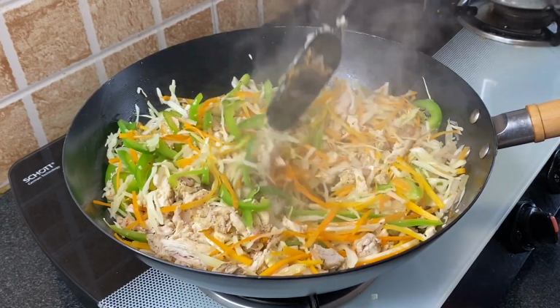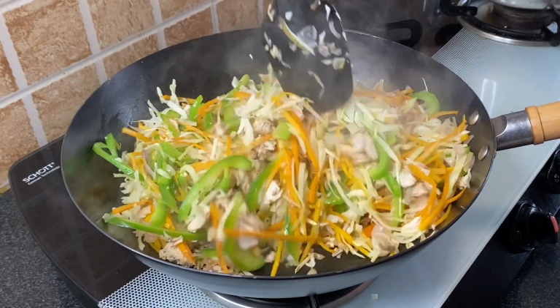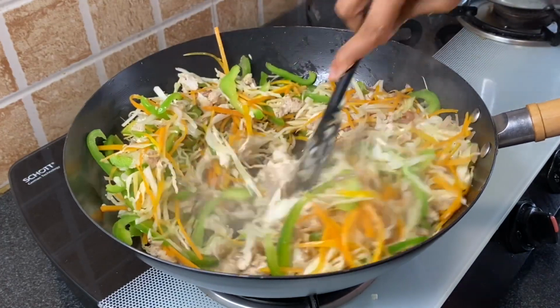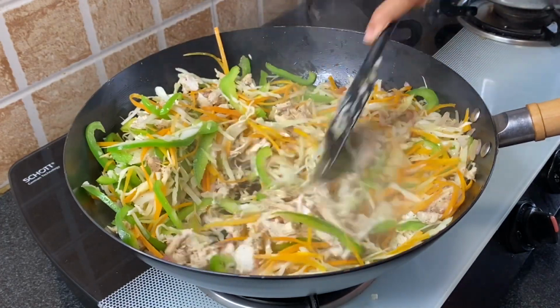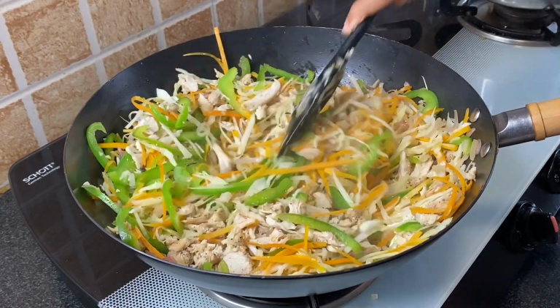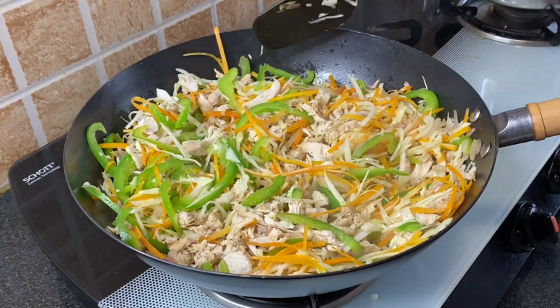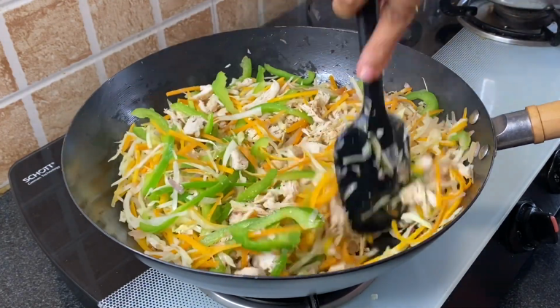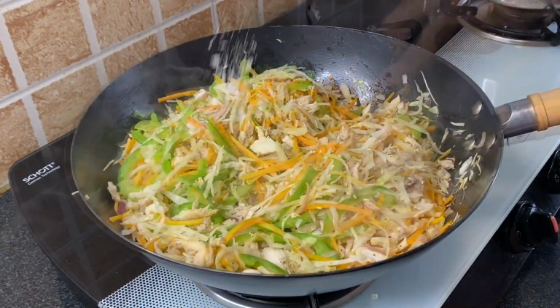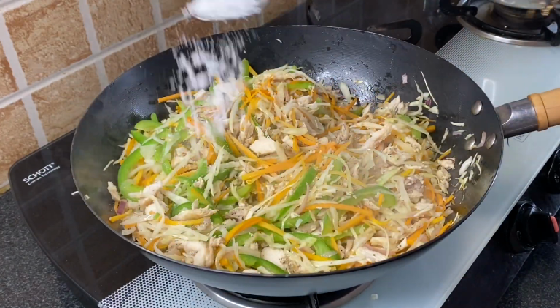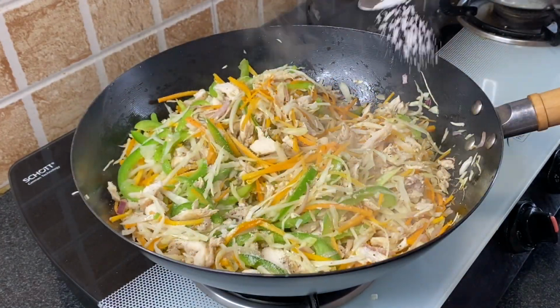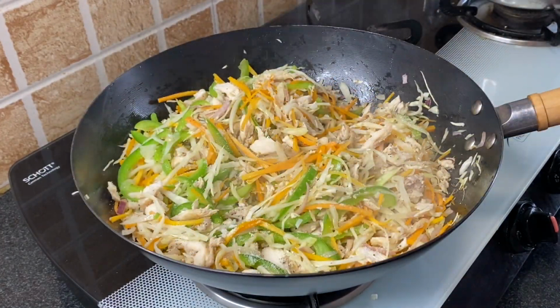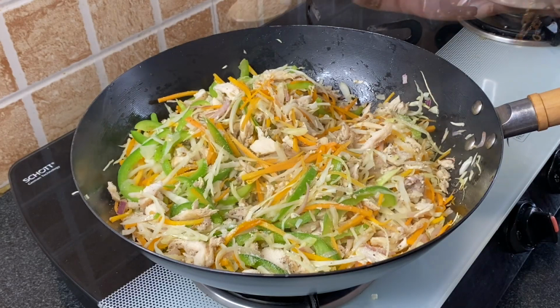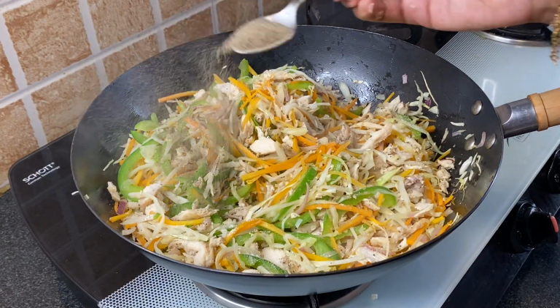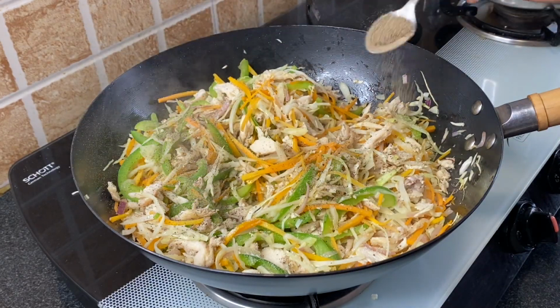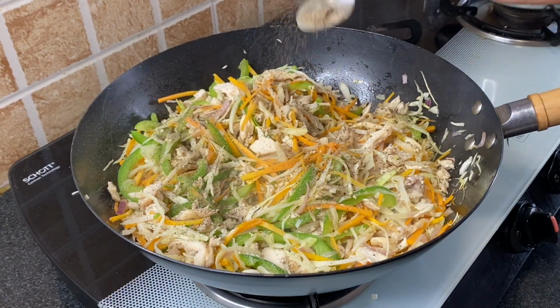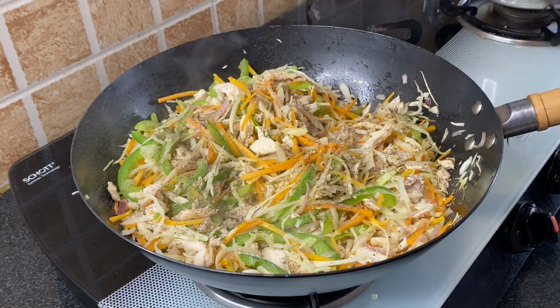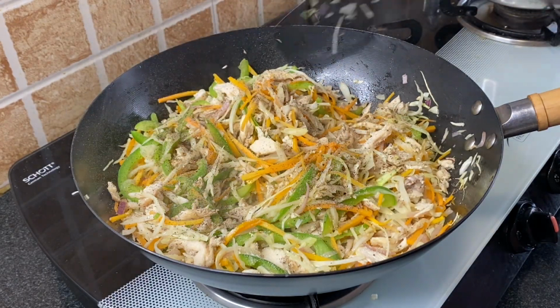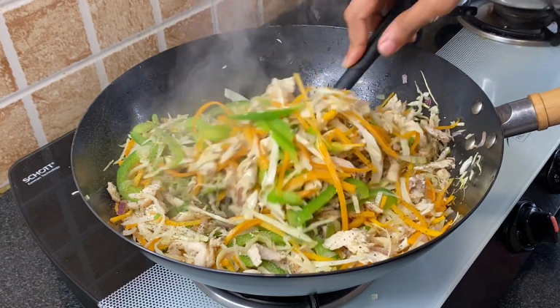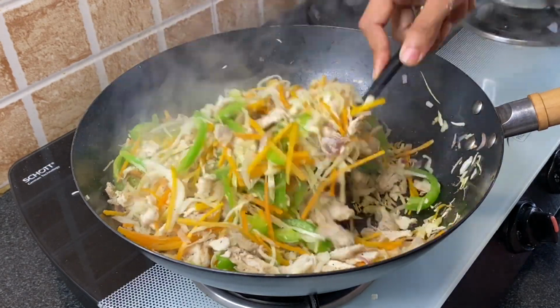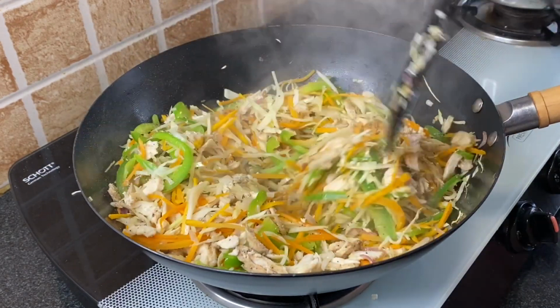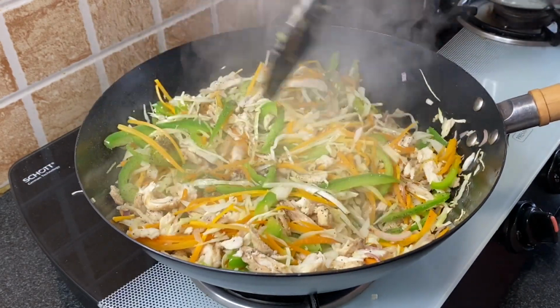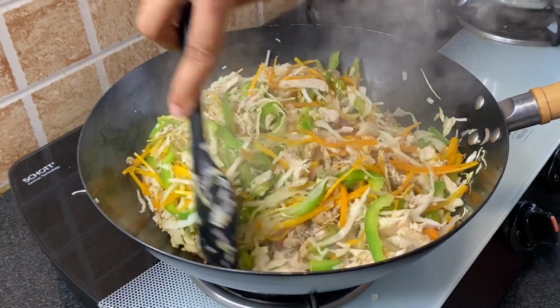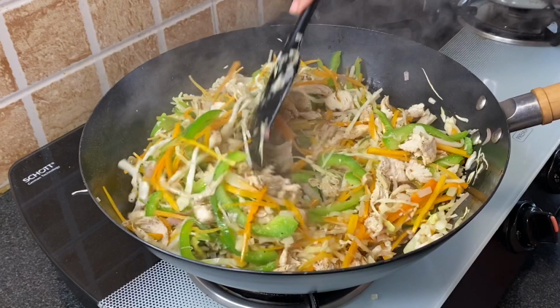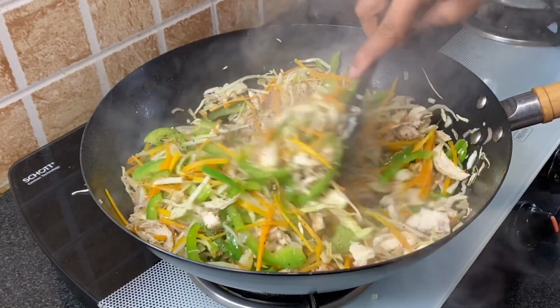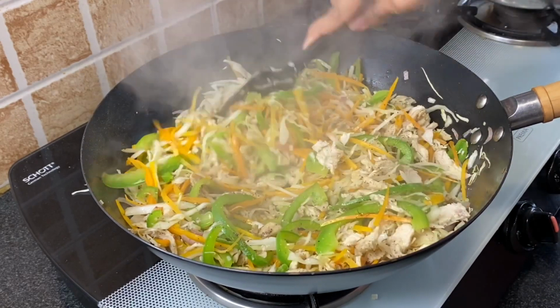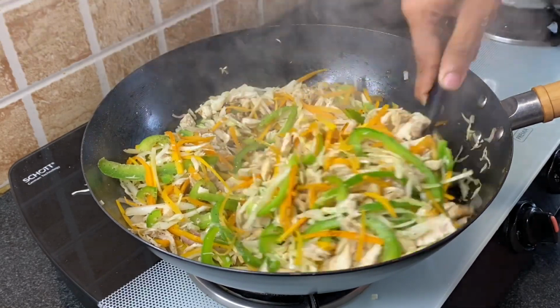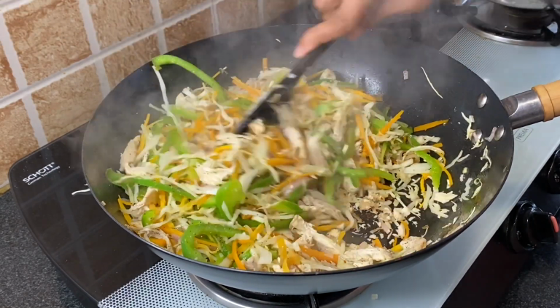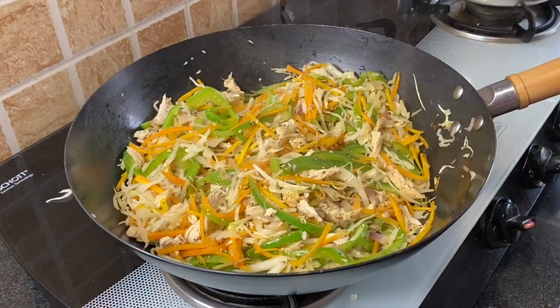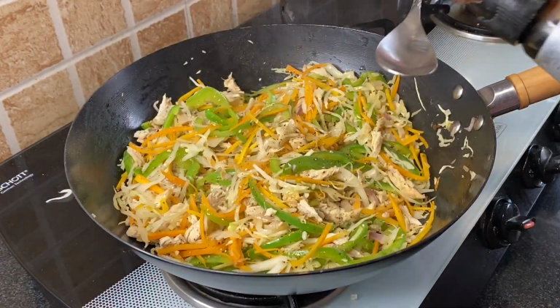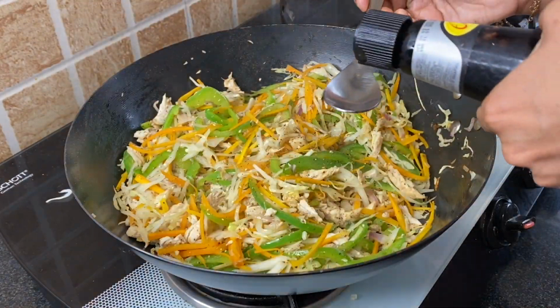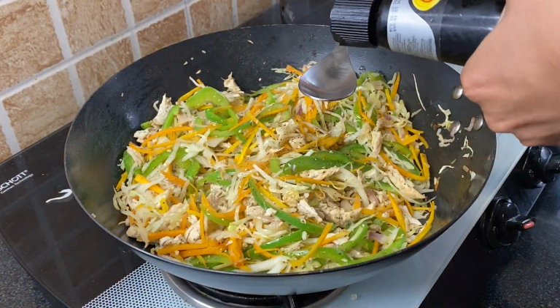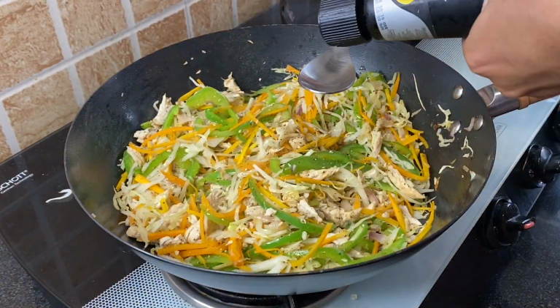Add half teaspoon salt — adjust as per your taste — and 1 teaspoon black pepper powder. Fry this for a minute, then add 1 tablespoon soya sauce.